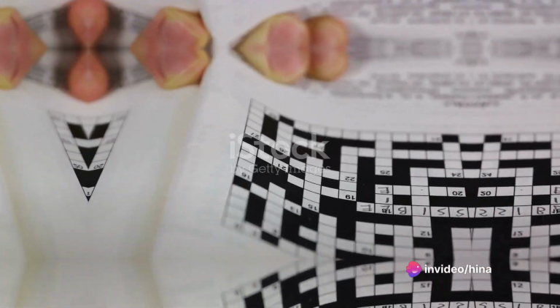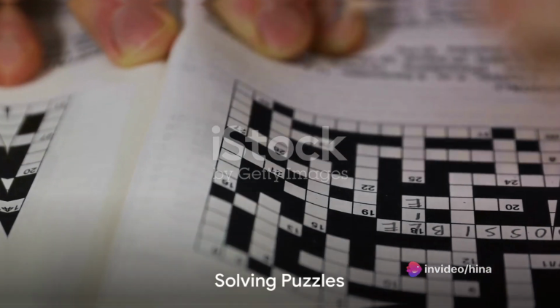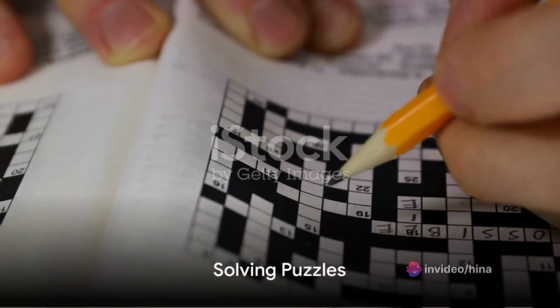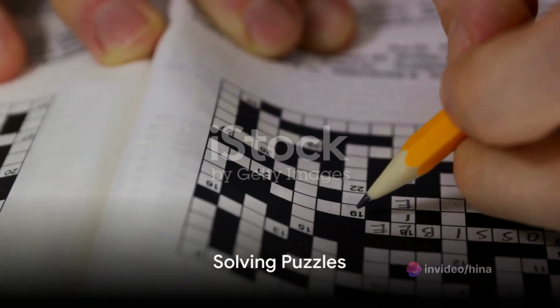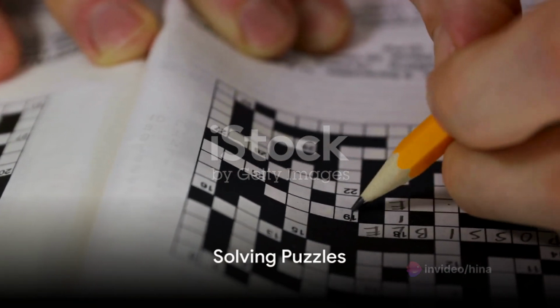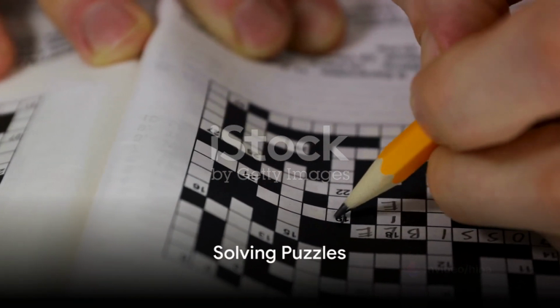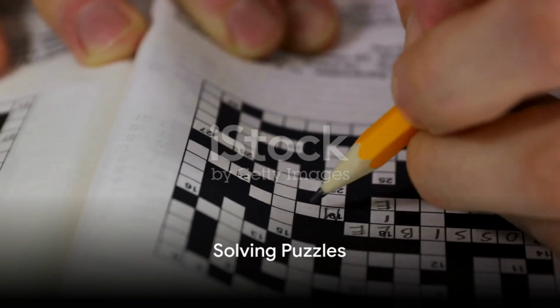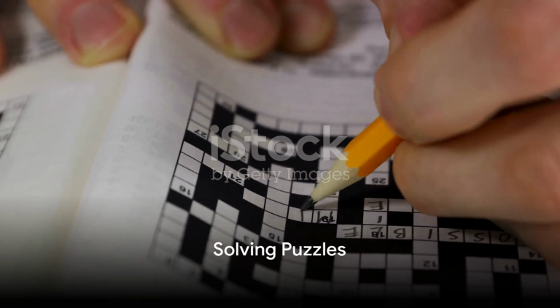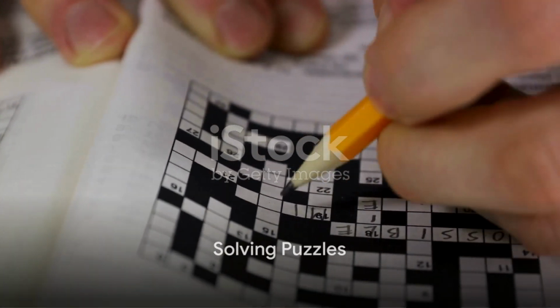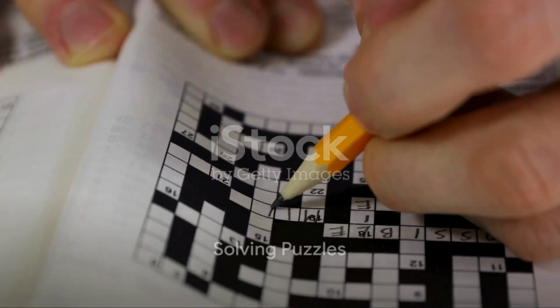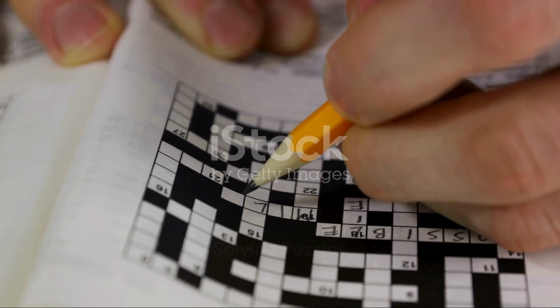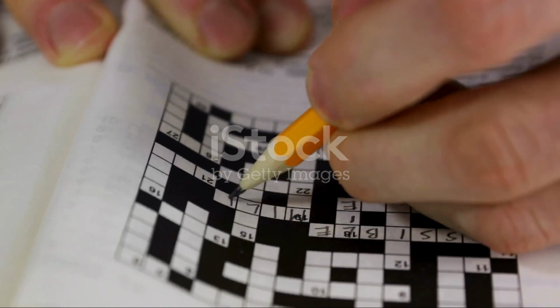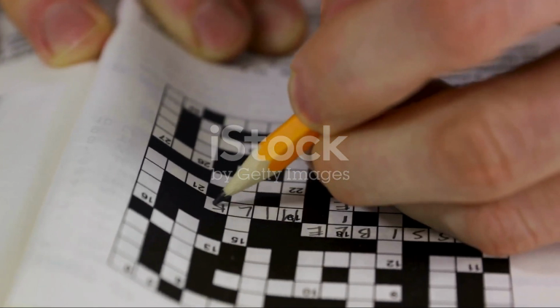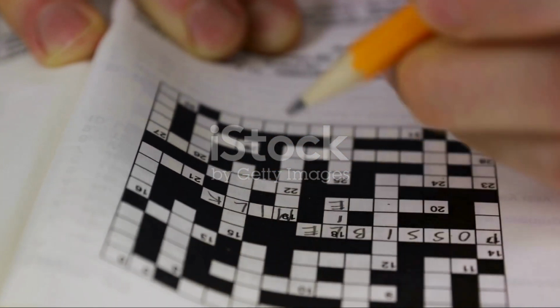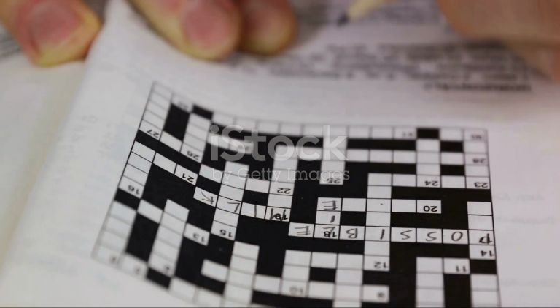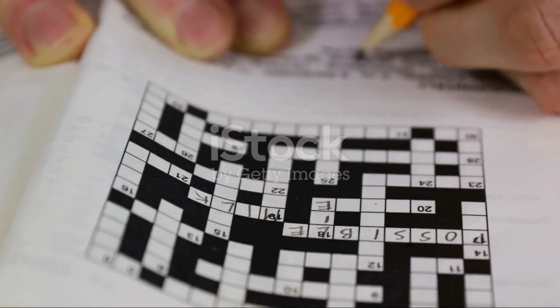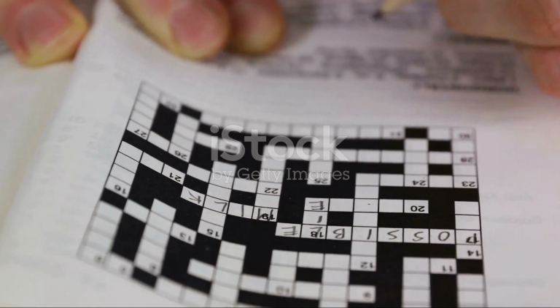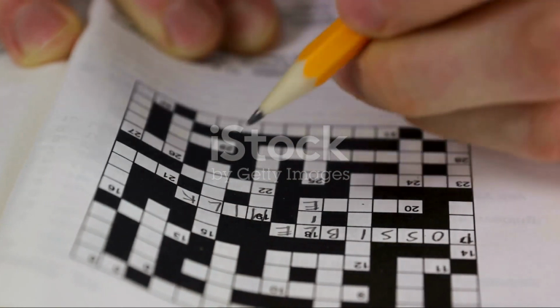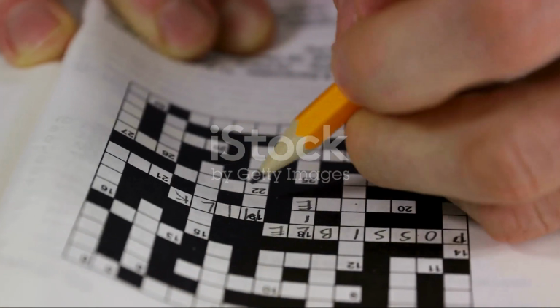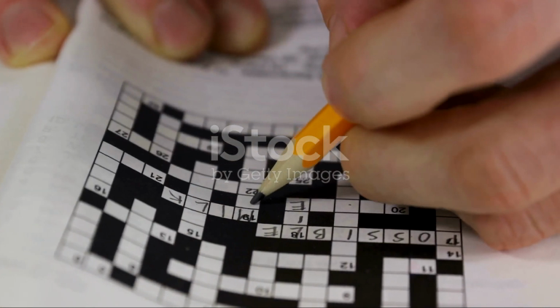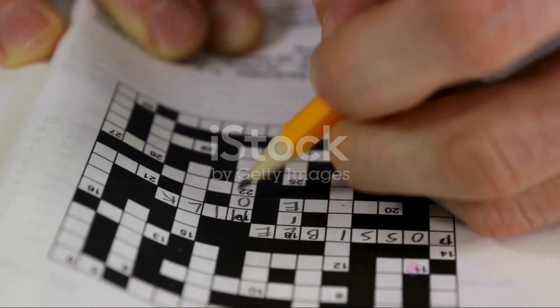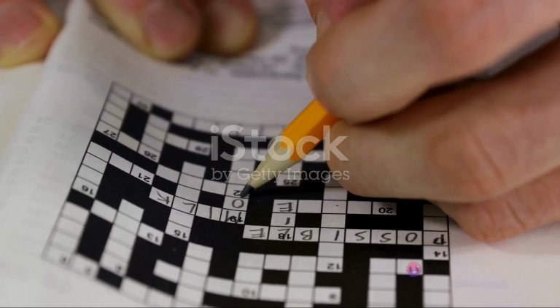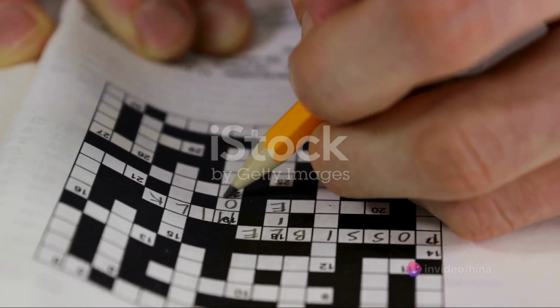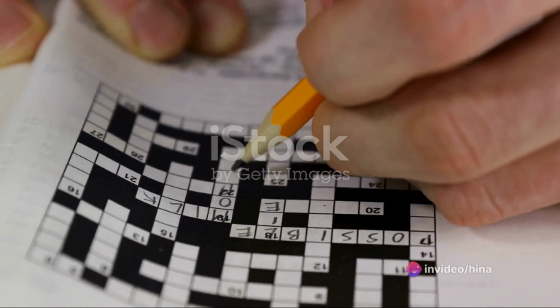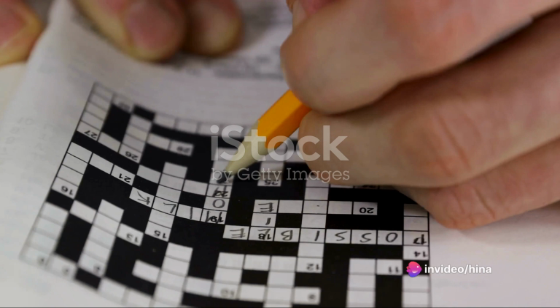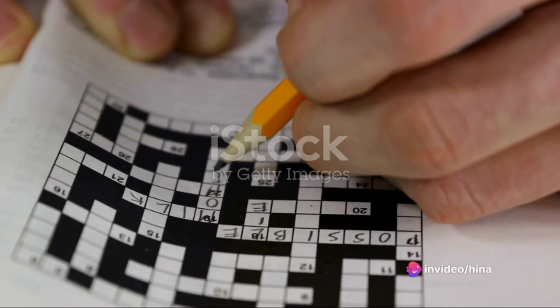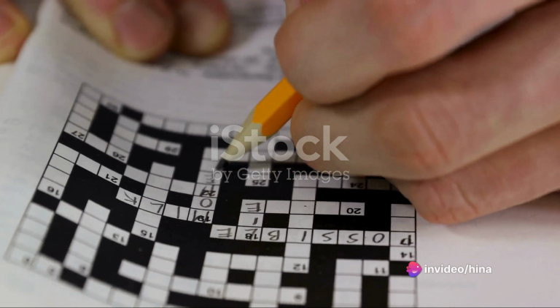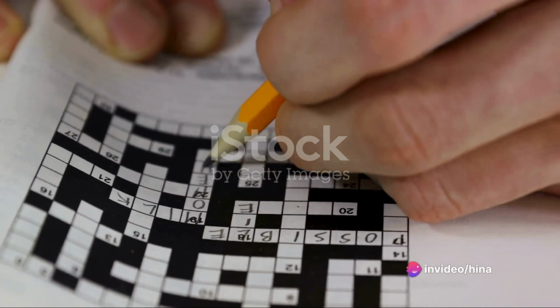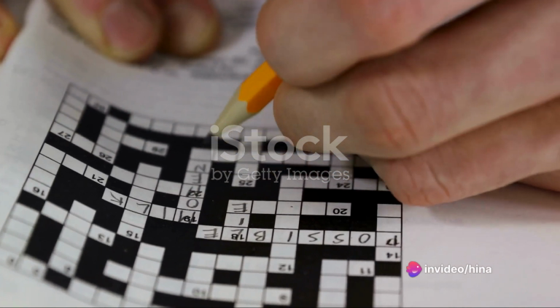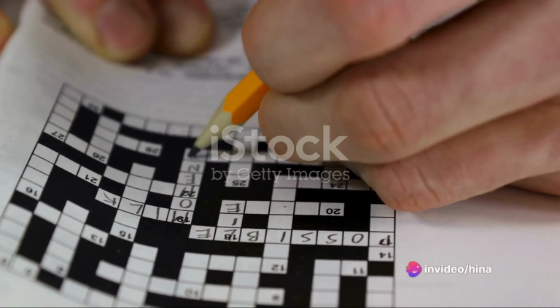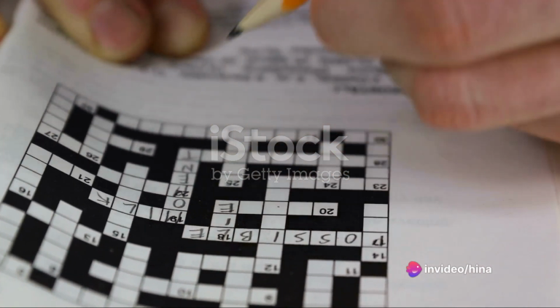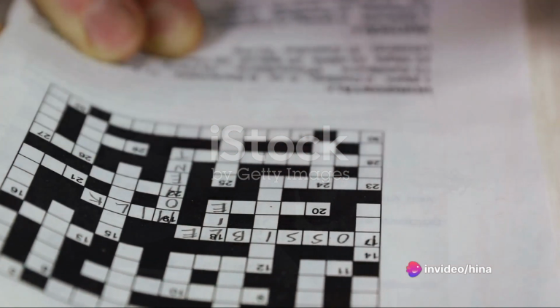The sixth exercise is solving puzzles. Whether it's a crossword, sudoku, or jigsaw puzzle, it challenges your brain. It forces your brain to think in new ways, enhancing your problem-solving skills and memory.